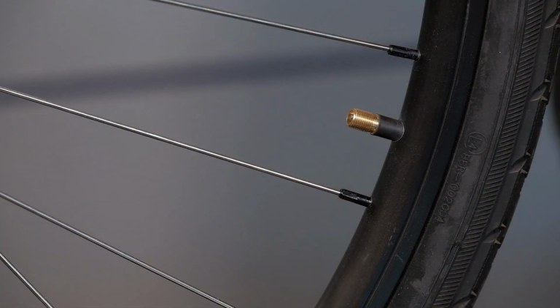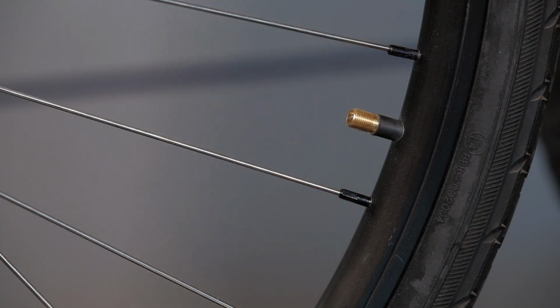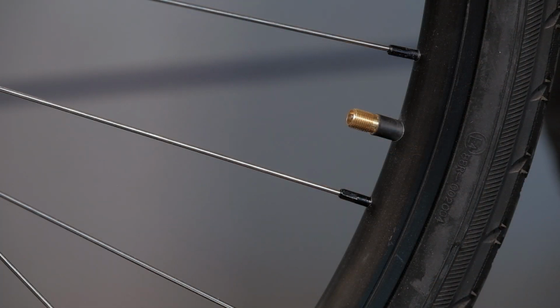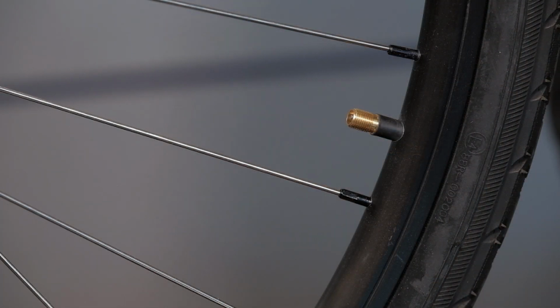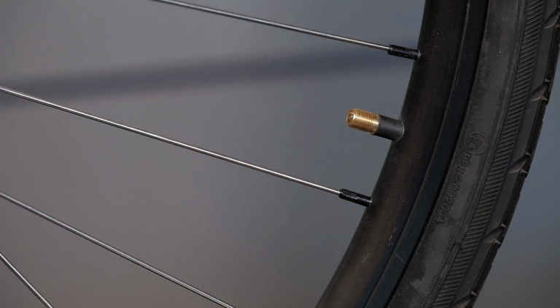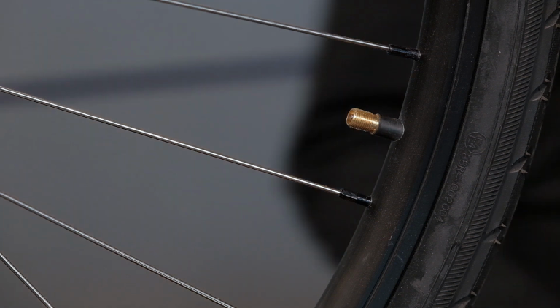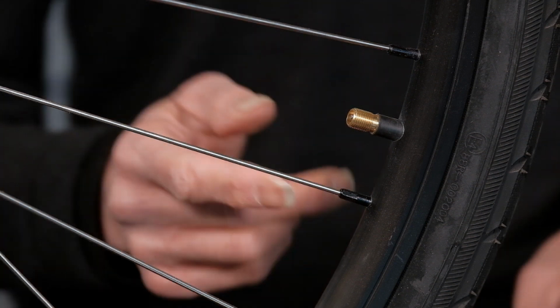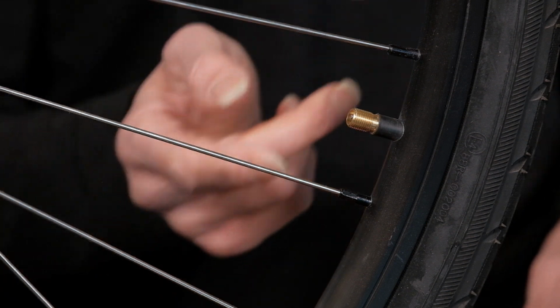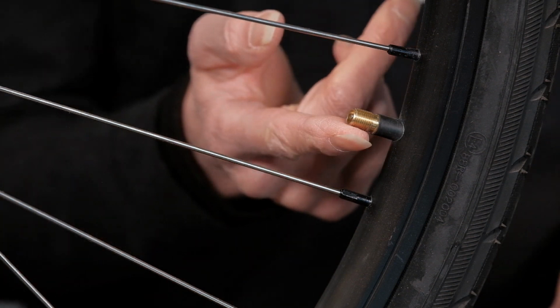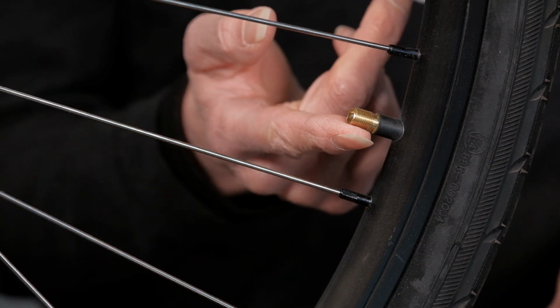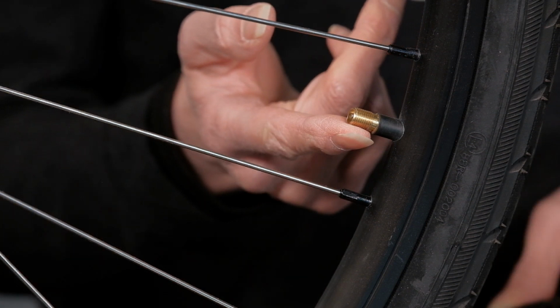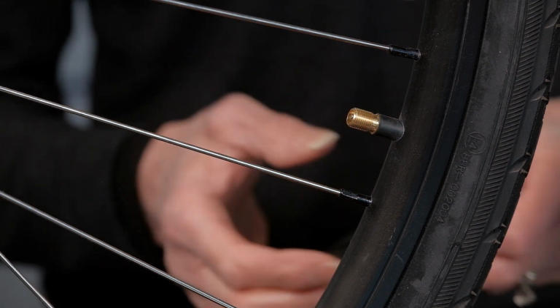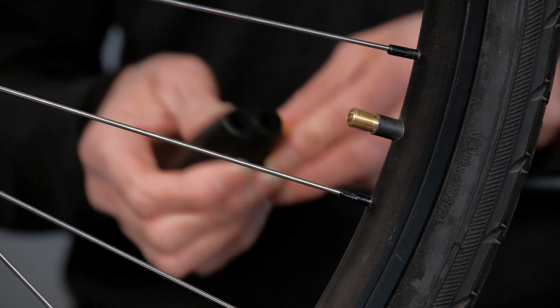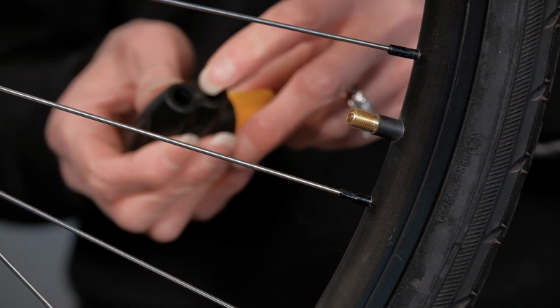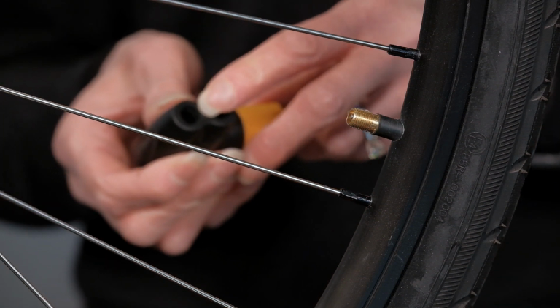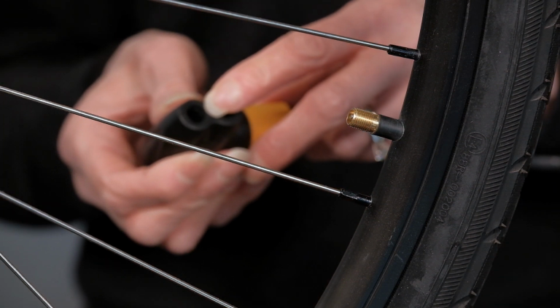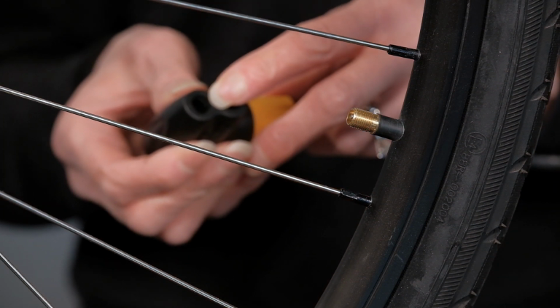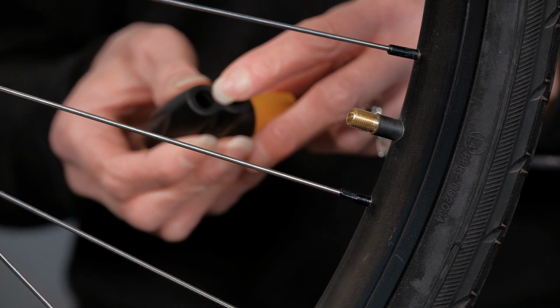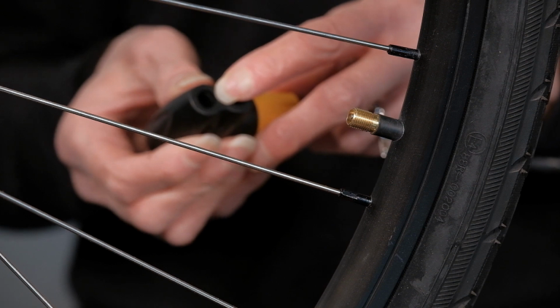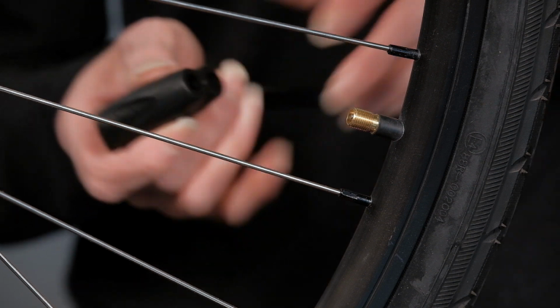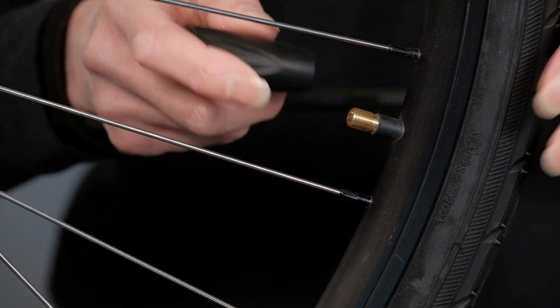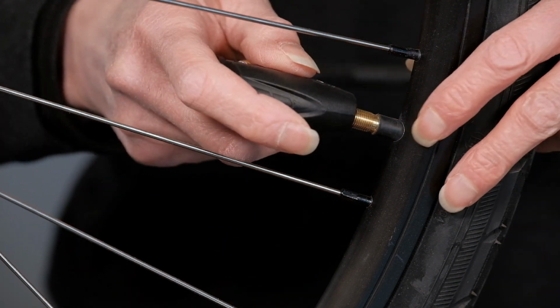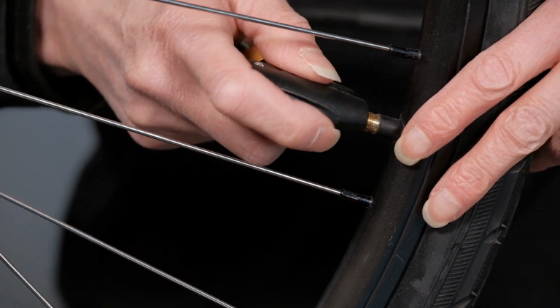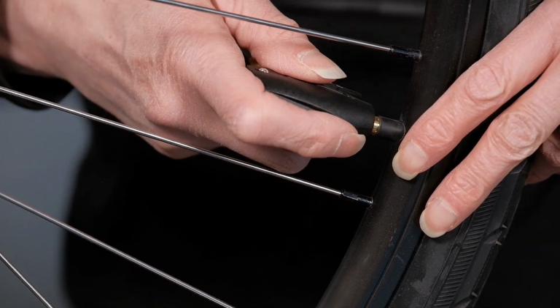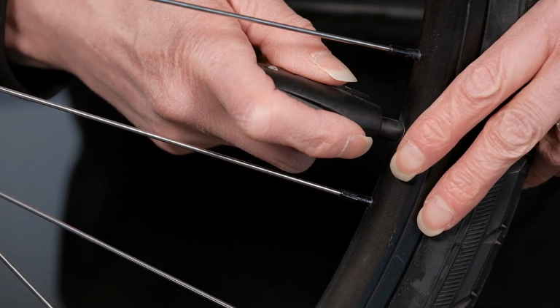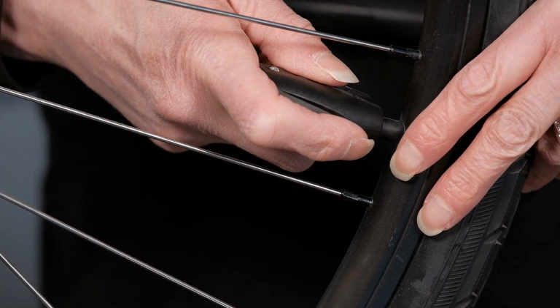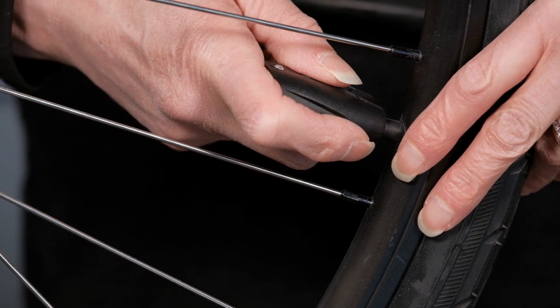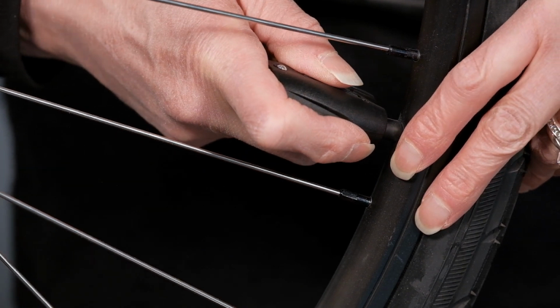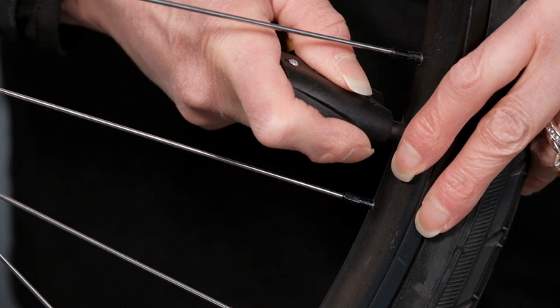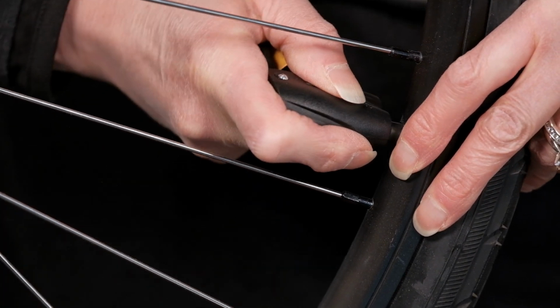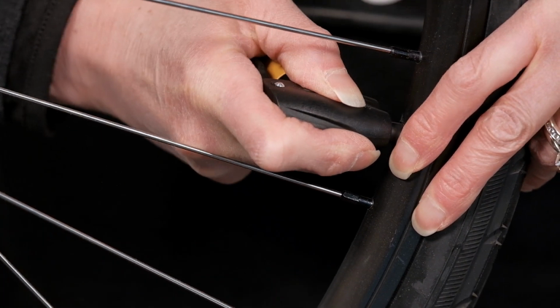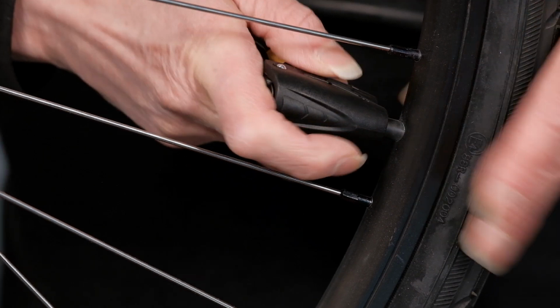Let's try the Schrader valve. There's nothing to unscrew at the end of this valve, but there is a little pin inside of the pump head that you'll need to make contact with, so you'll need to hear that hissing sound or the air won't go in.